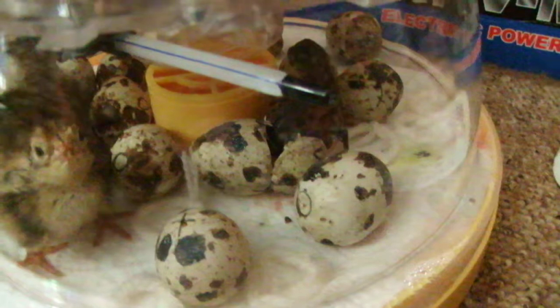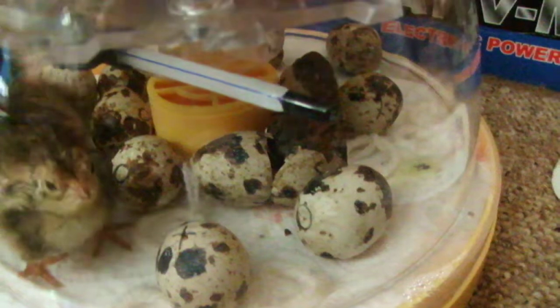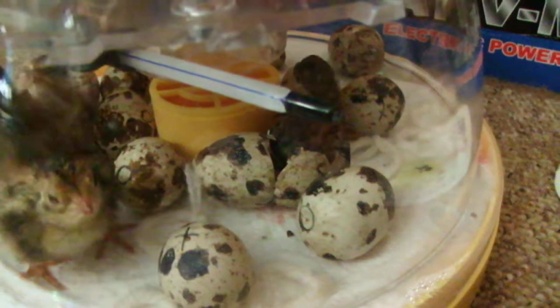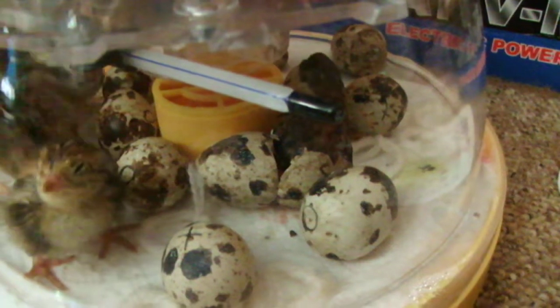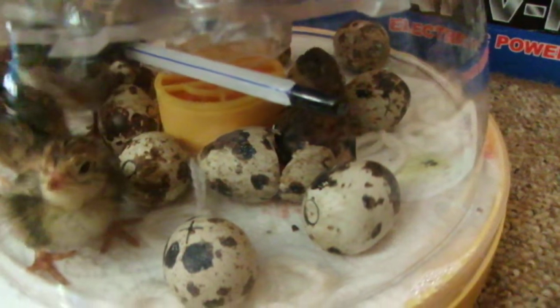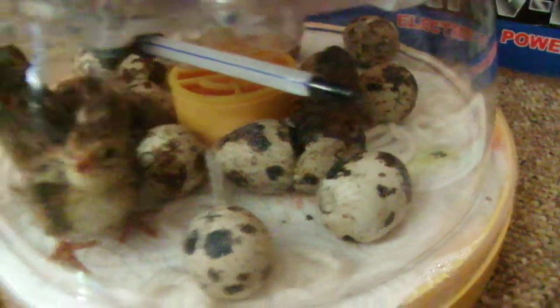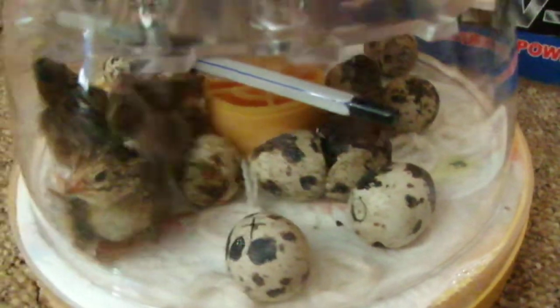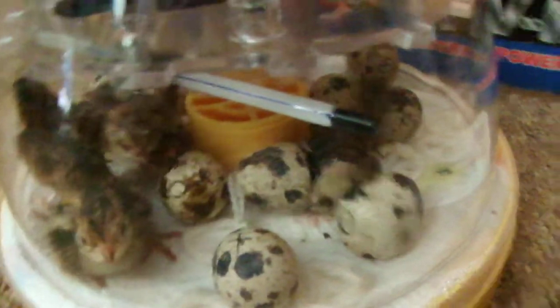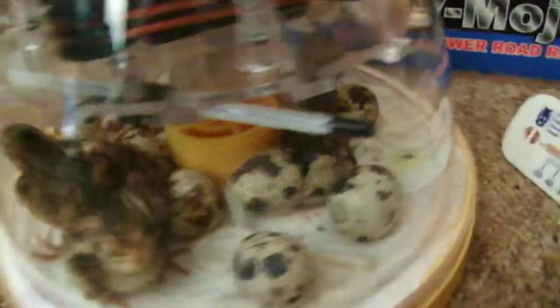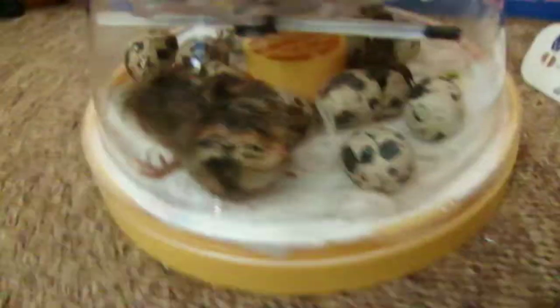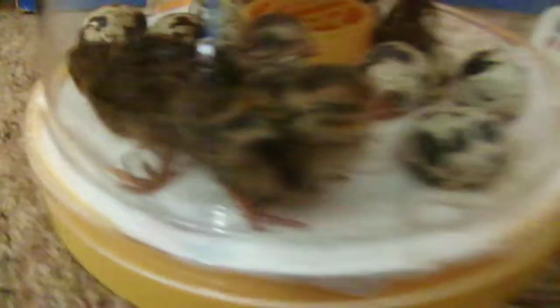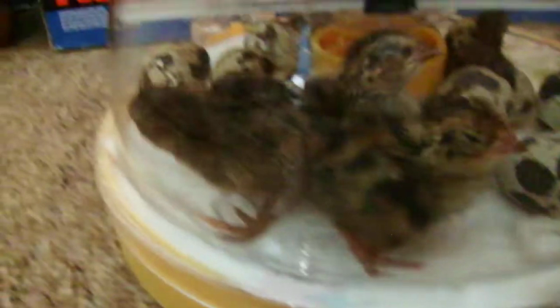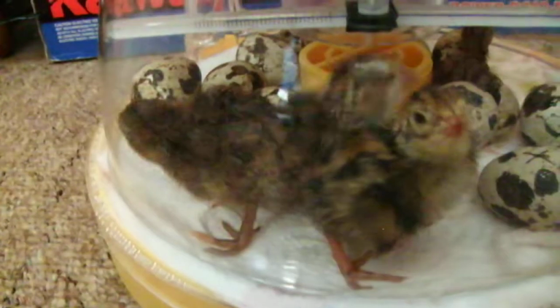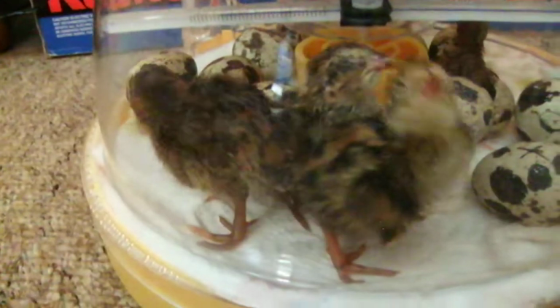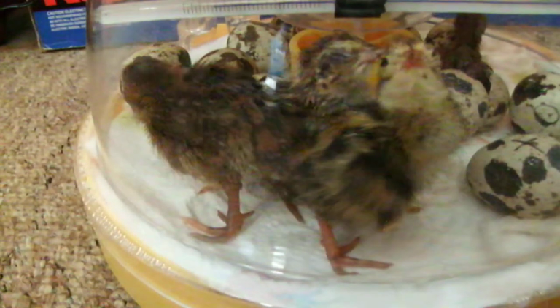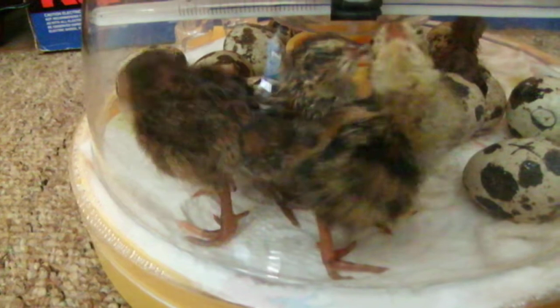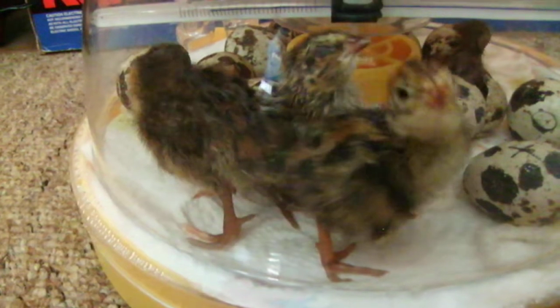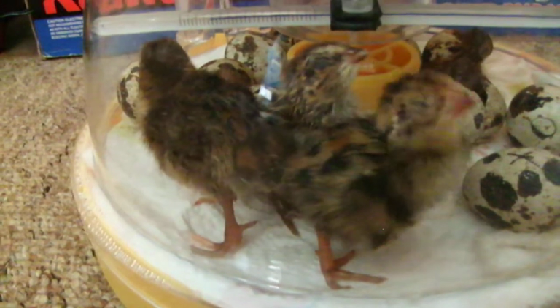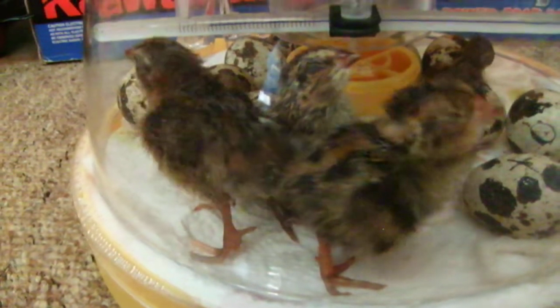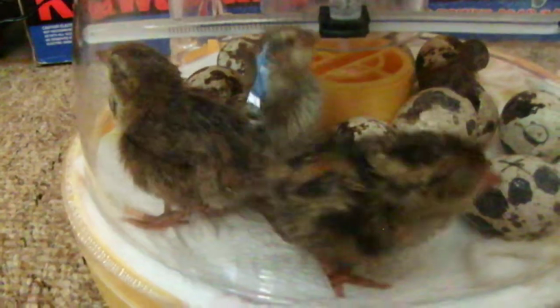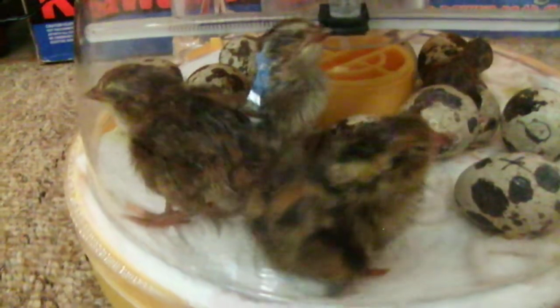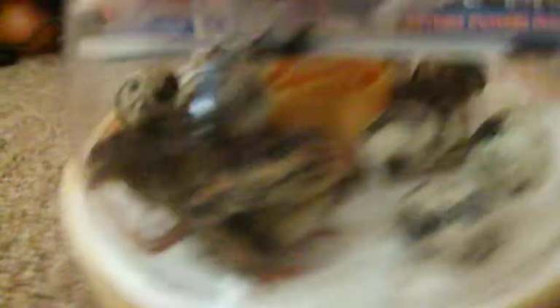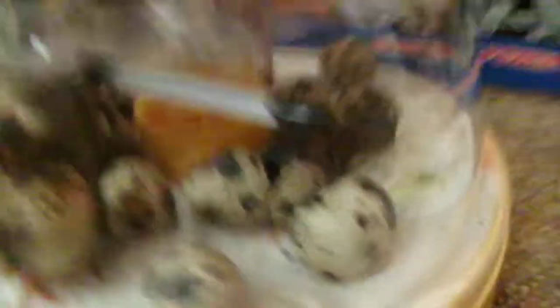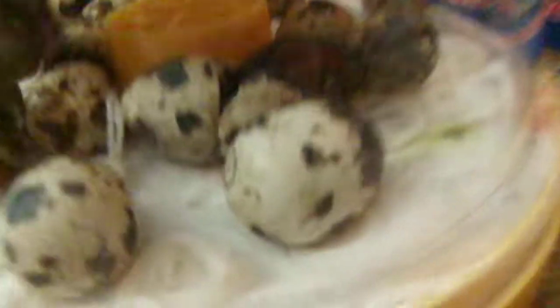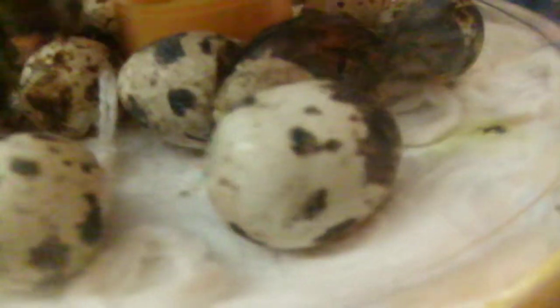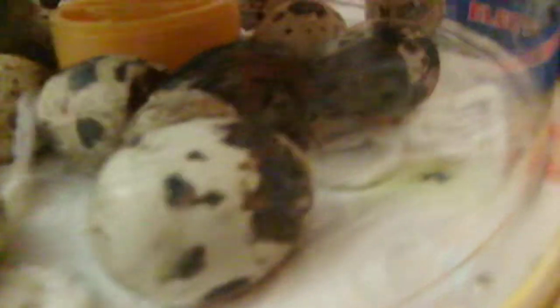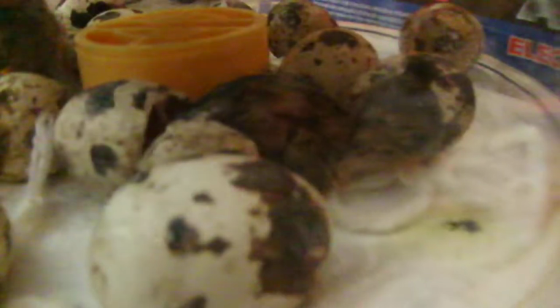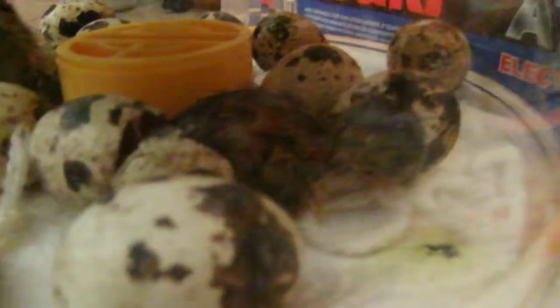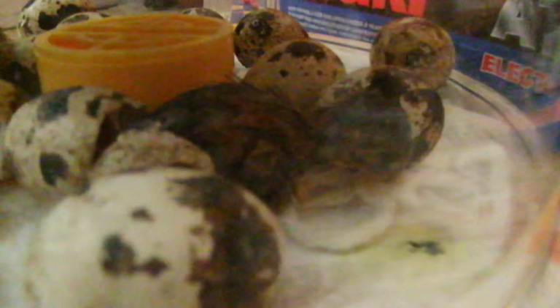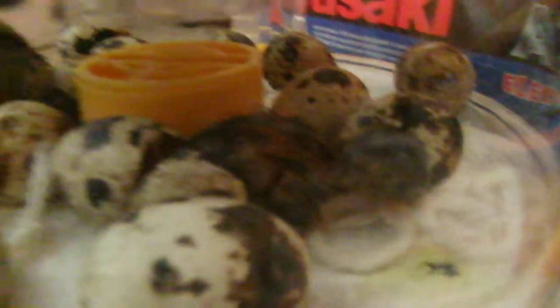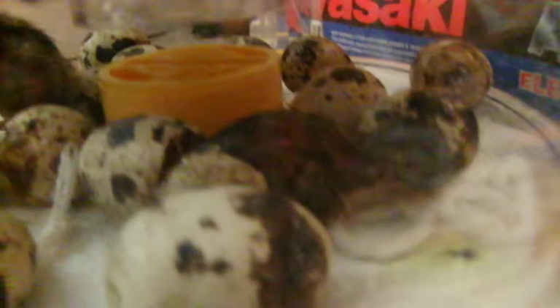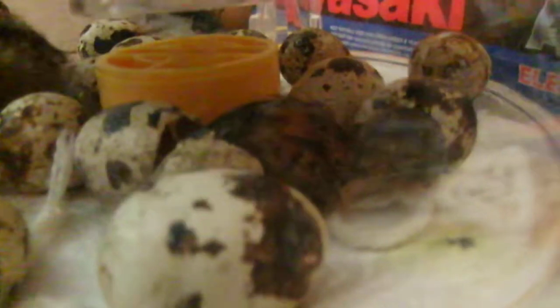Hi everyone, it's me Adam. So today I woke up and I found three Coturnix Quail just hatched and I'm really happy. There's one just hatched there.